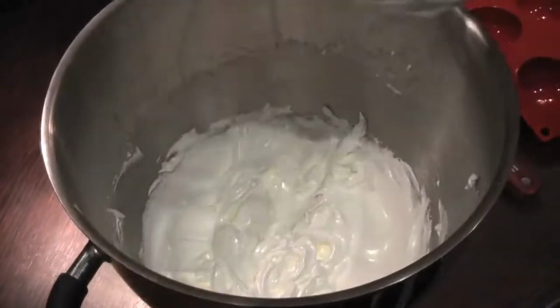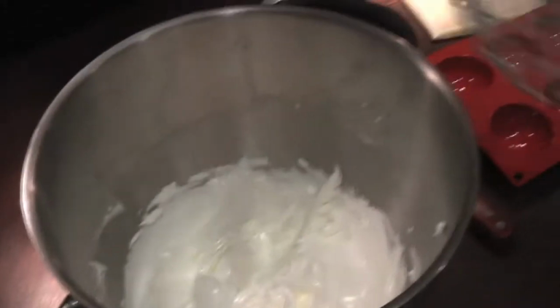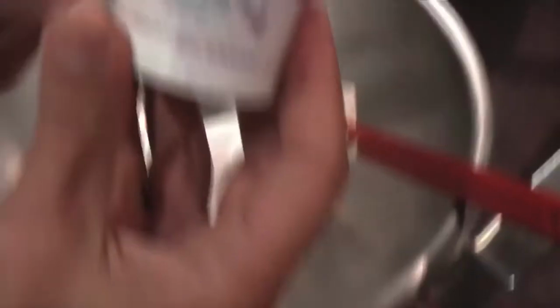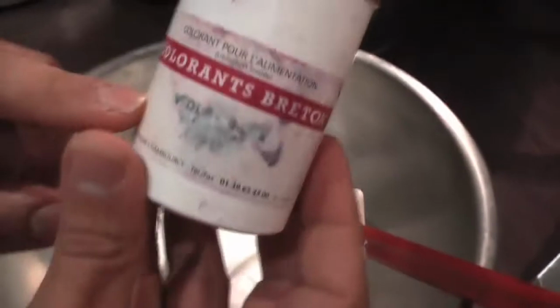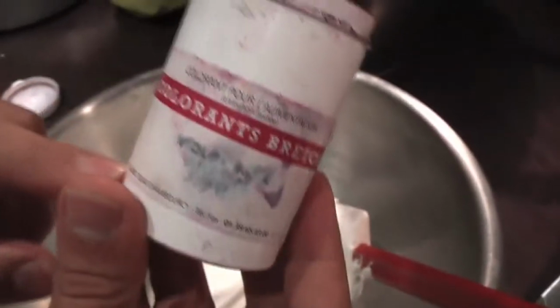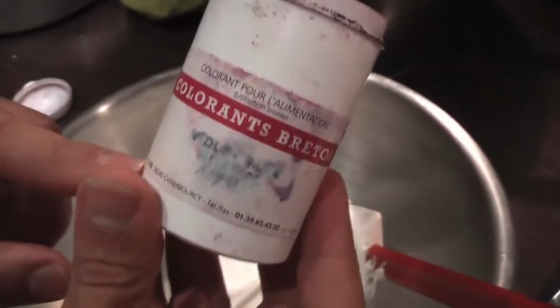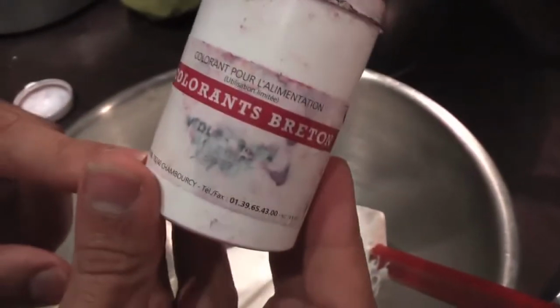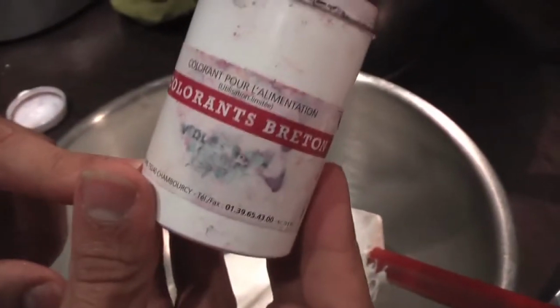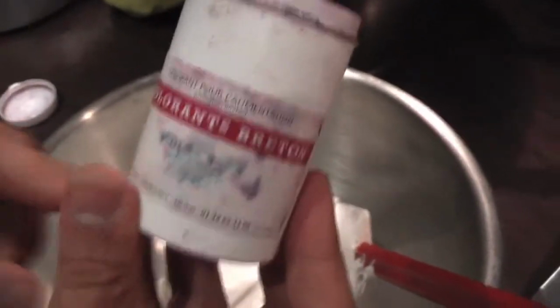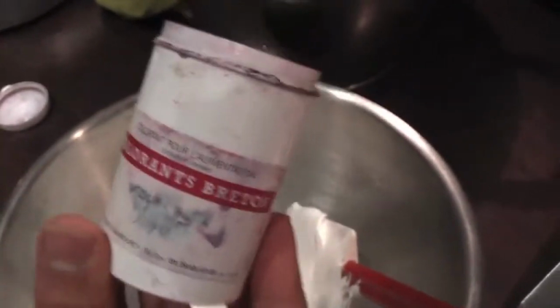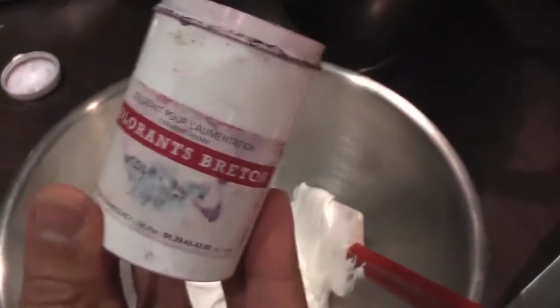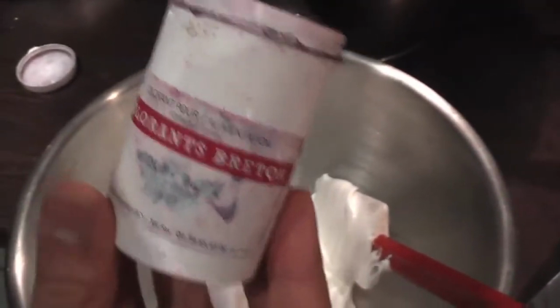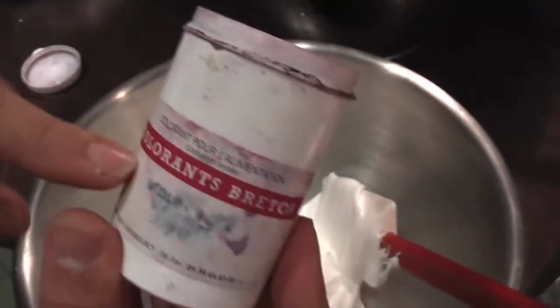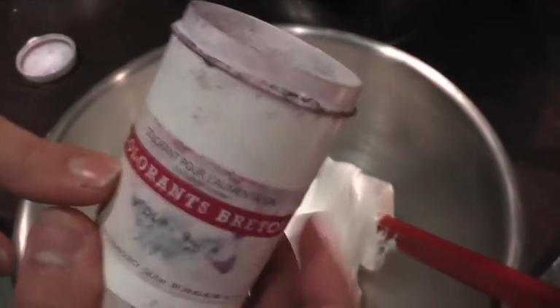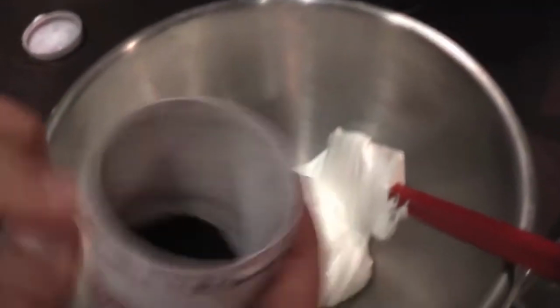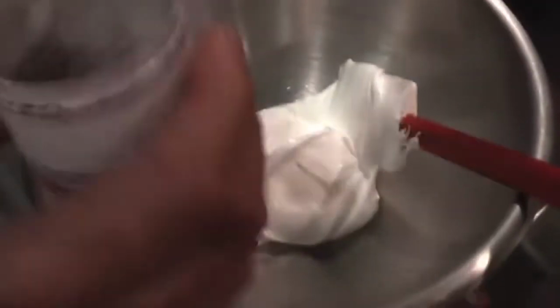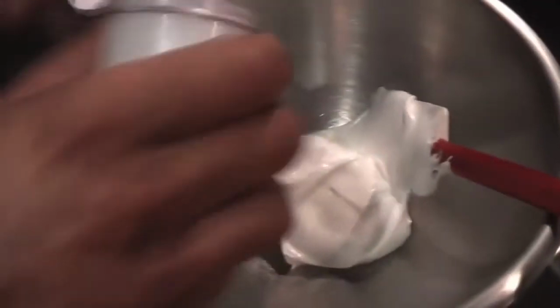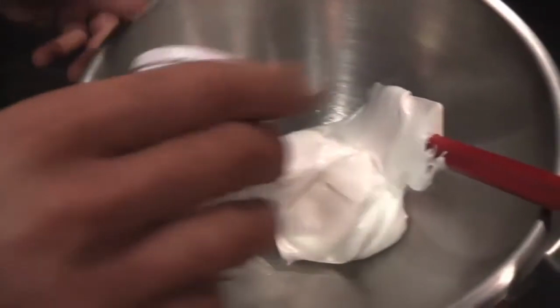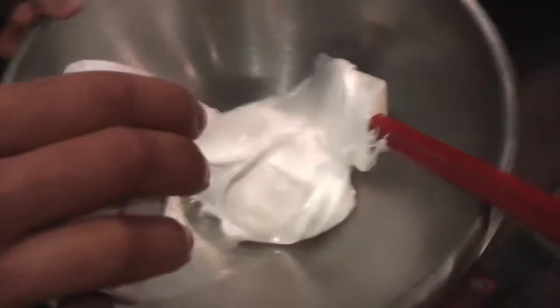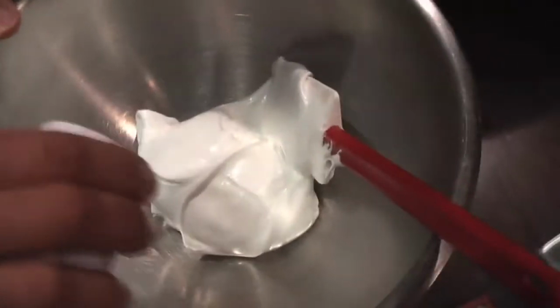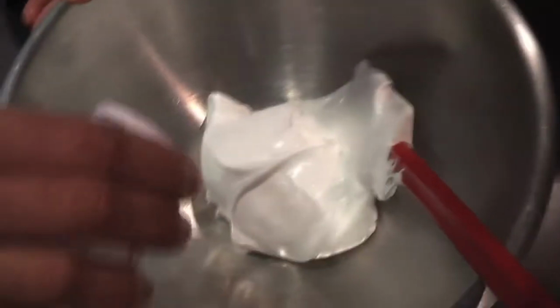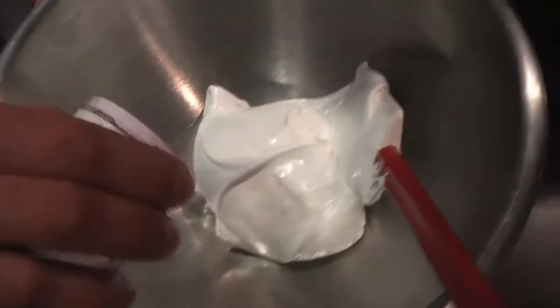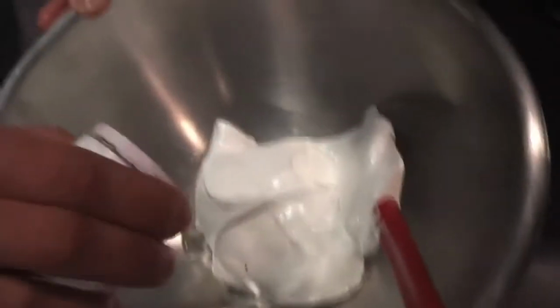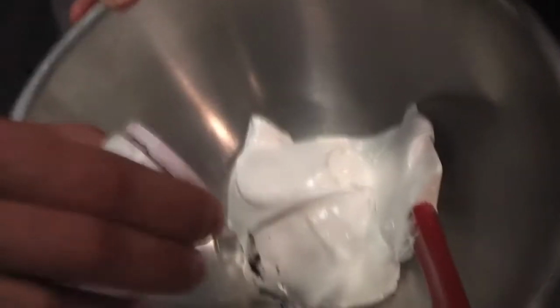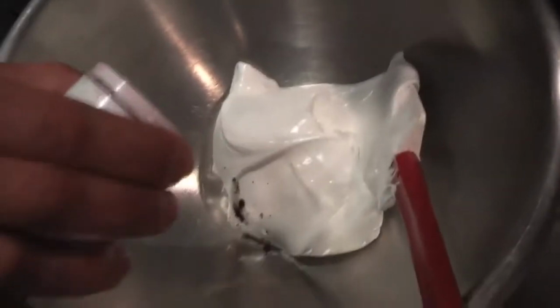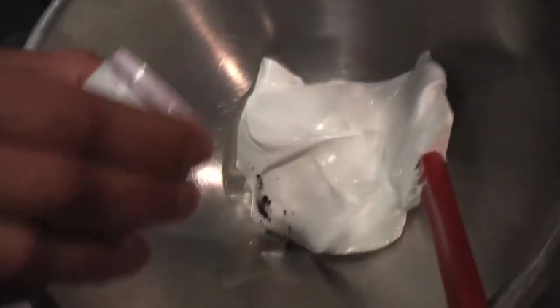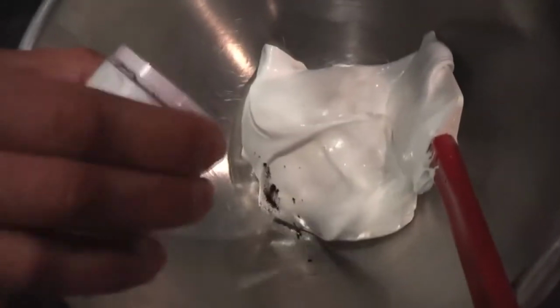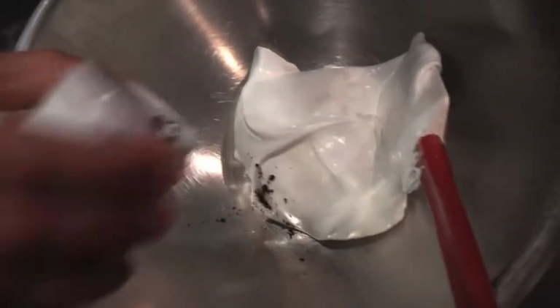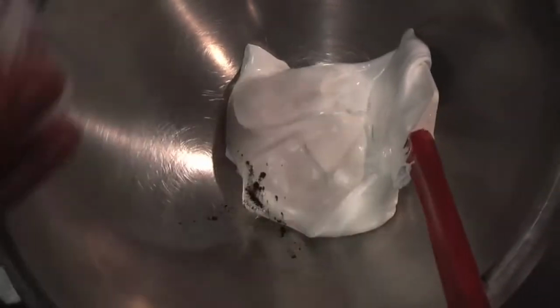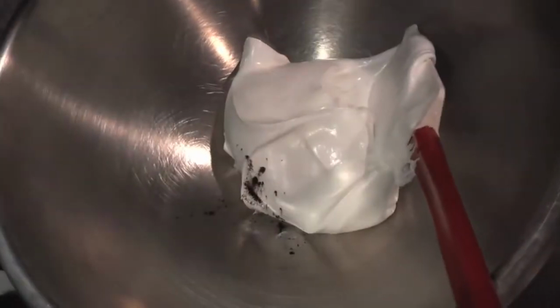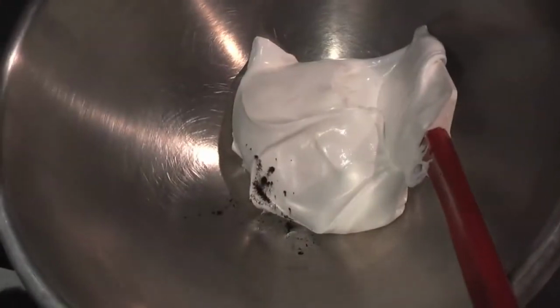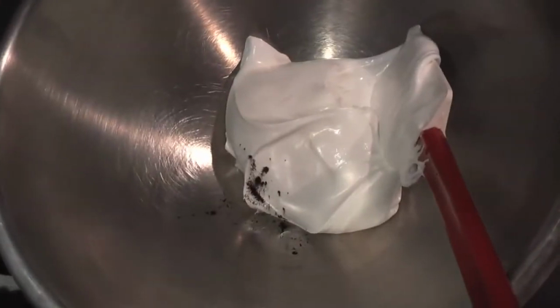Now I'm adding the color and the essence. The best is to do it before, but in my case I need different colors to do different desserts, so I'm doing it now.